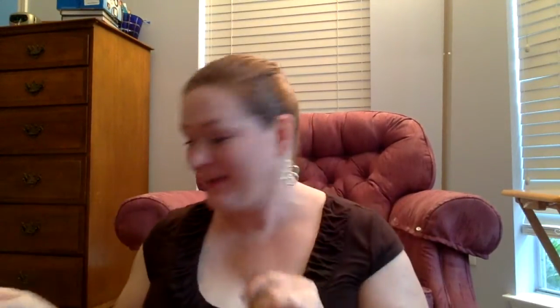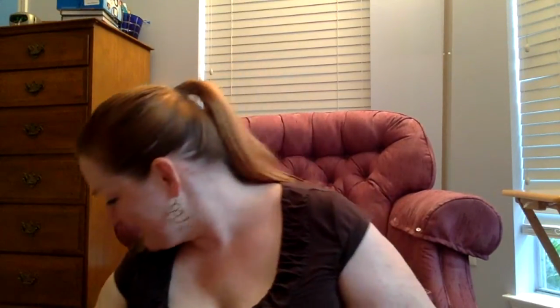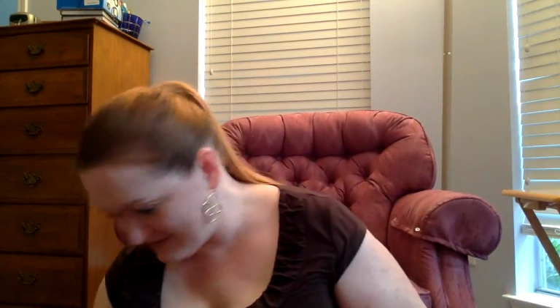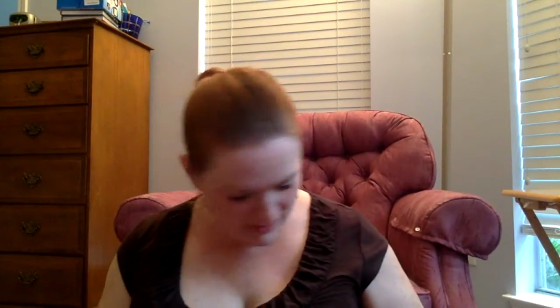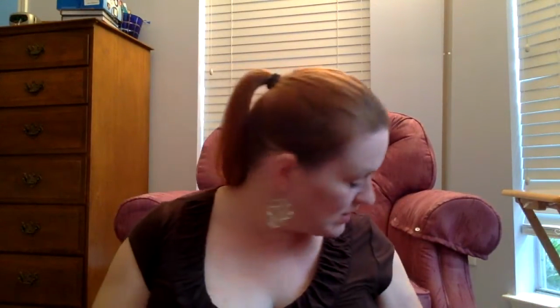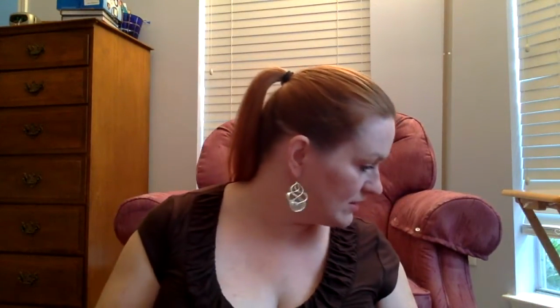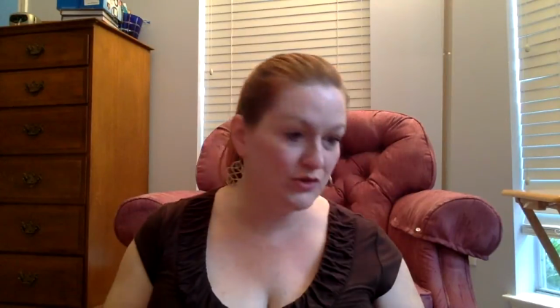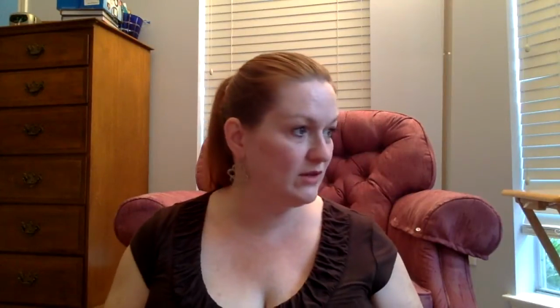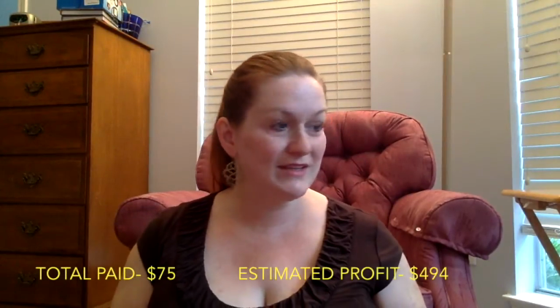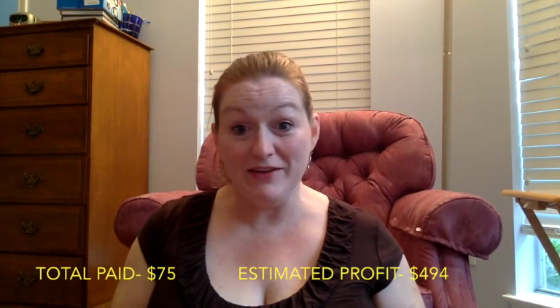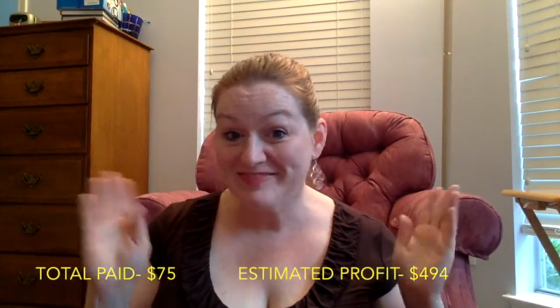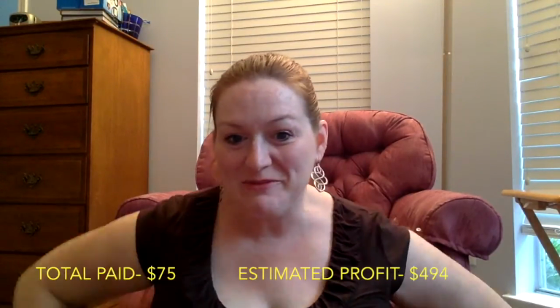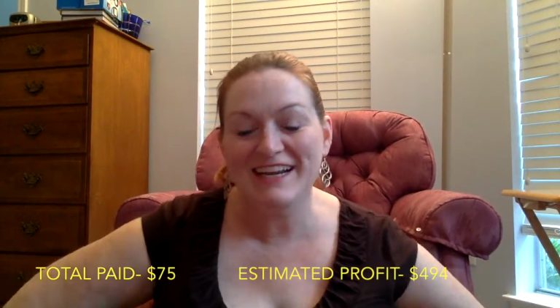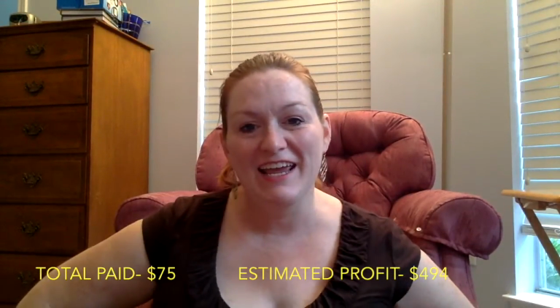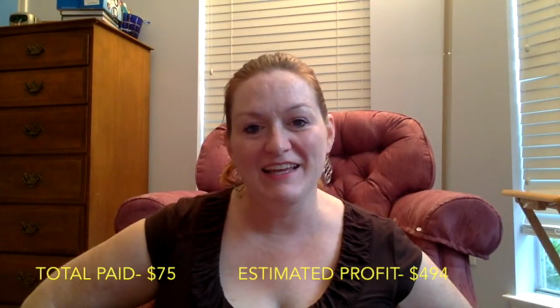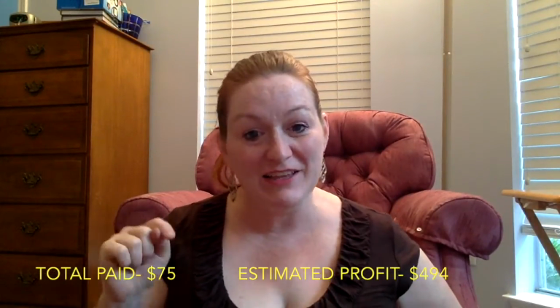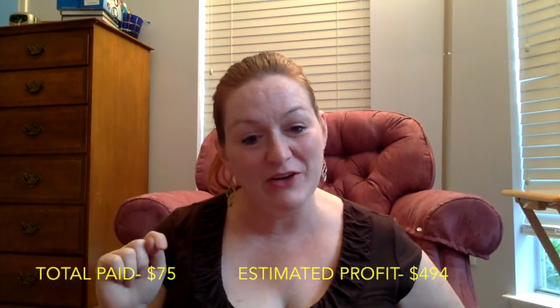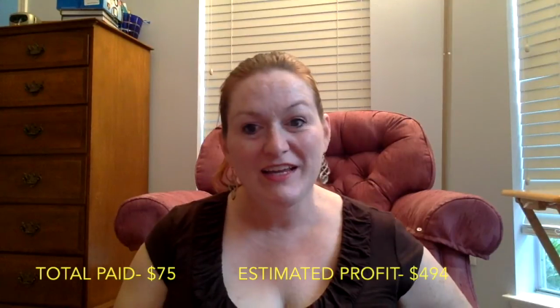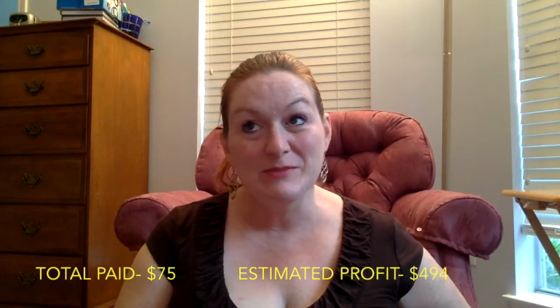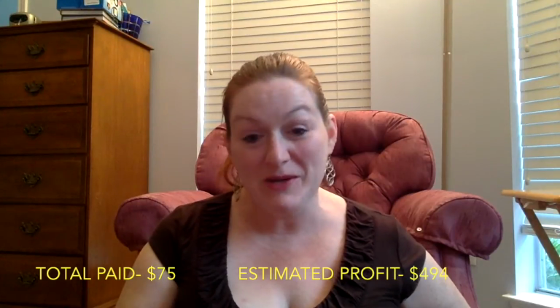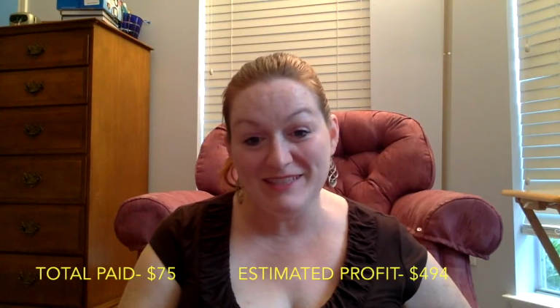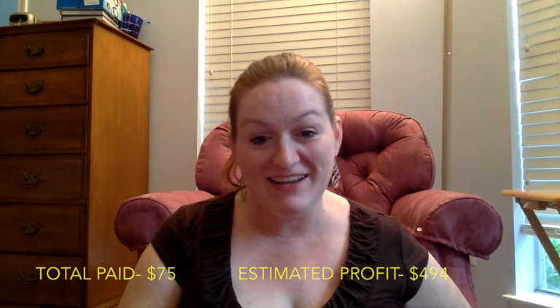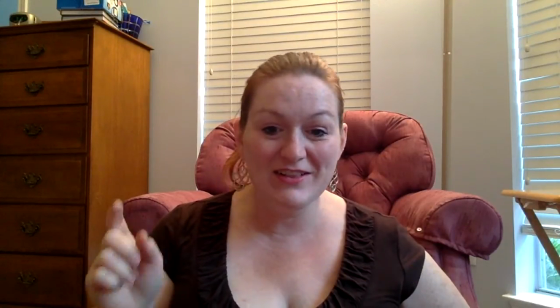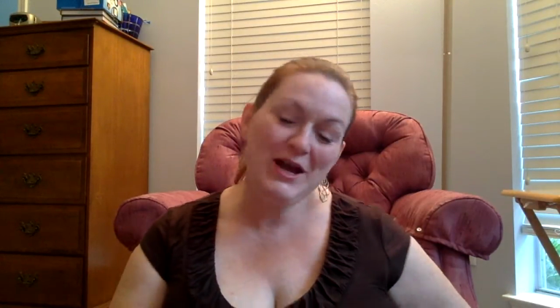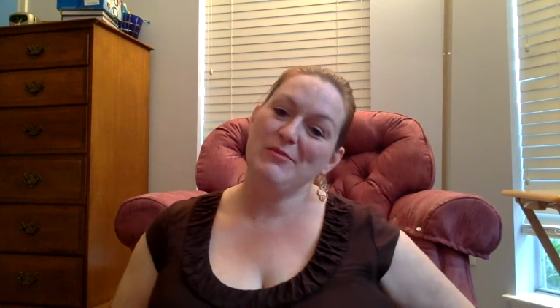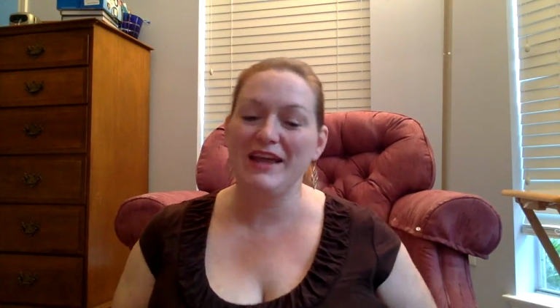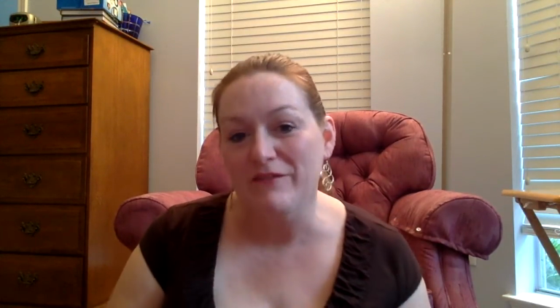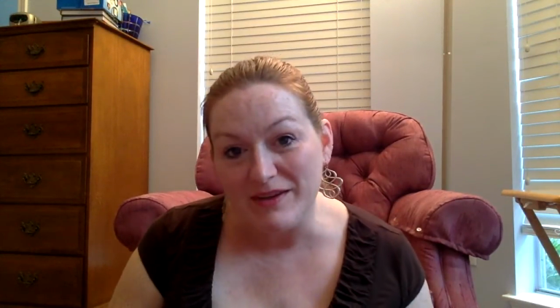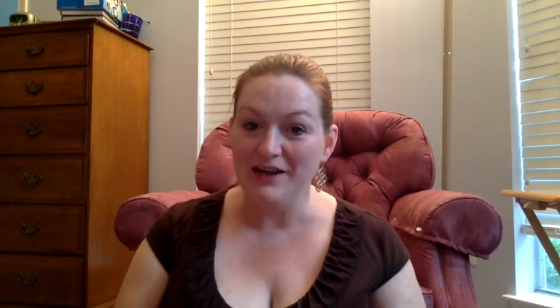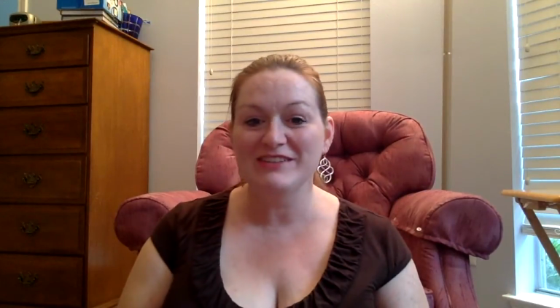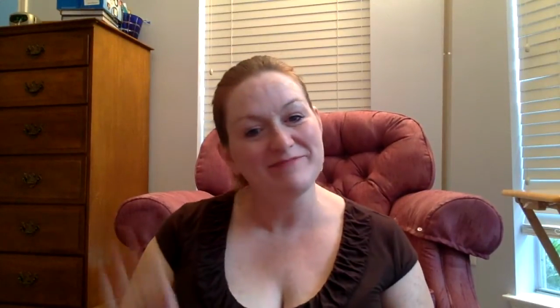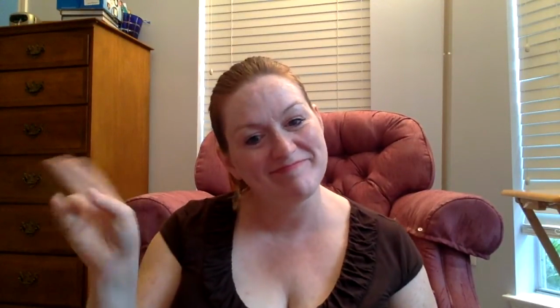I think that is everything — I've gone through it all. Thanks for watching — like the video, subscribe to the channel, leave me a comment down below, and like me on Facebook. Talk to you later, bye!